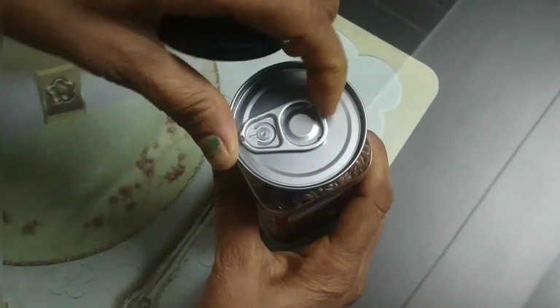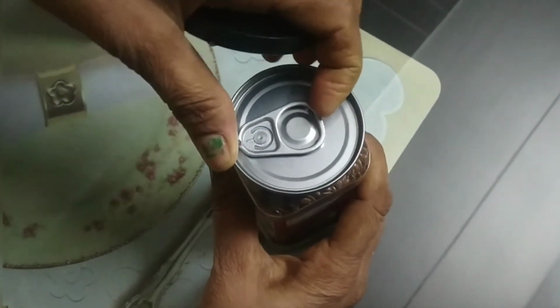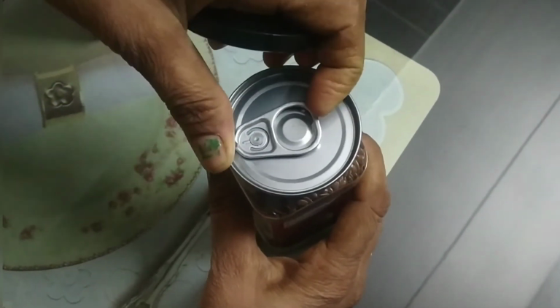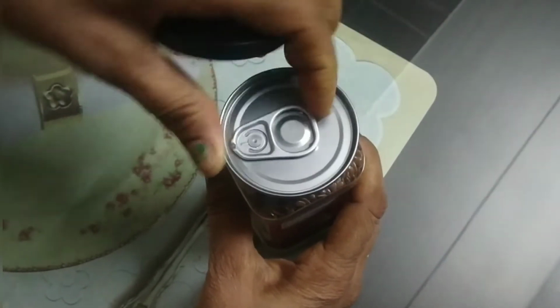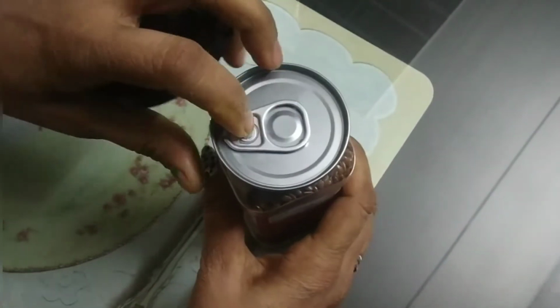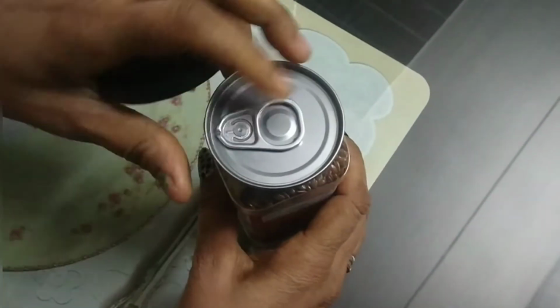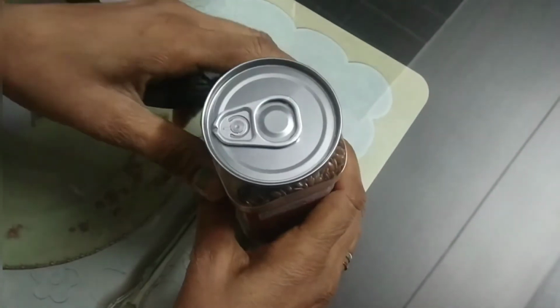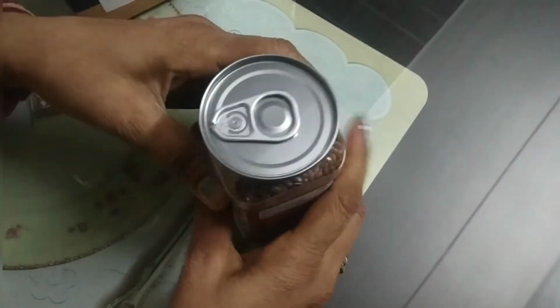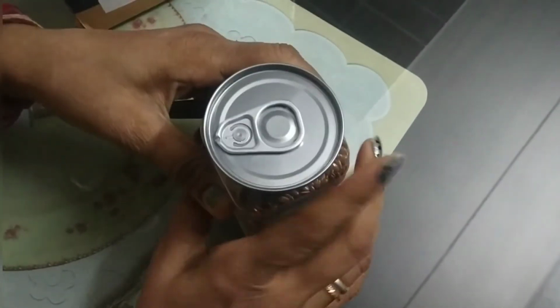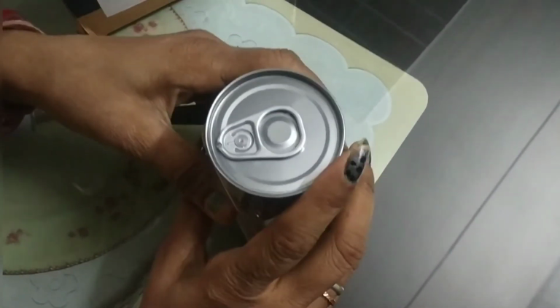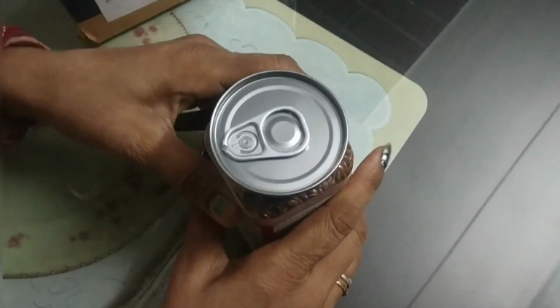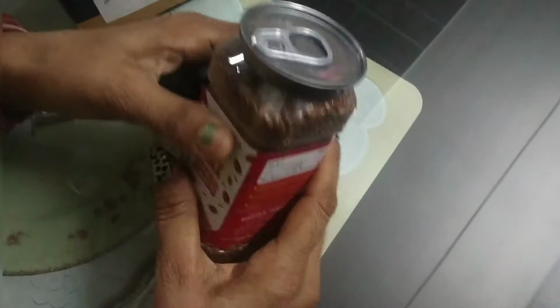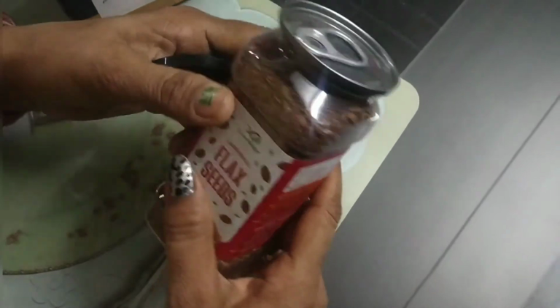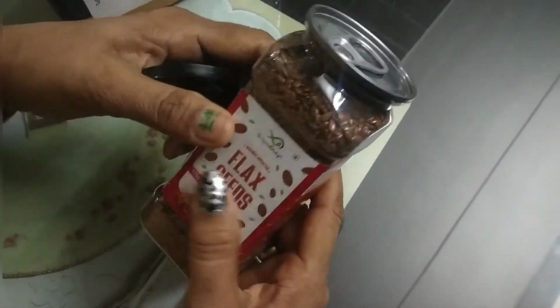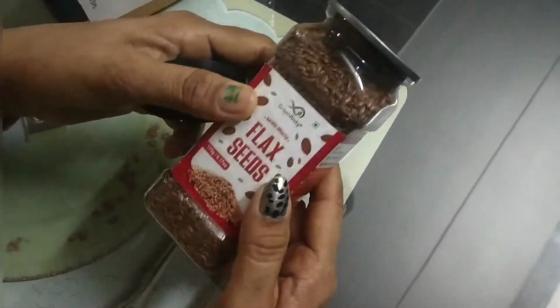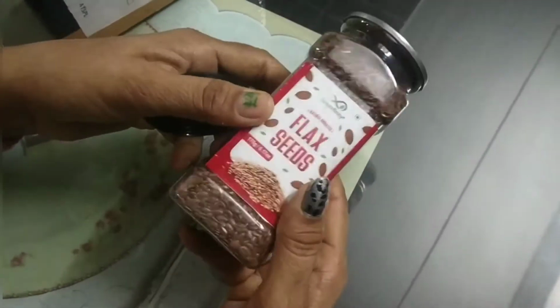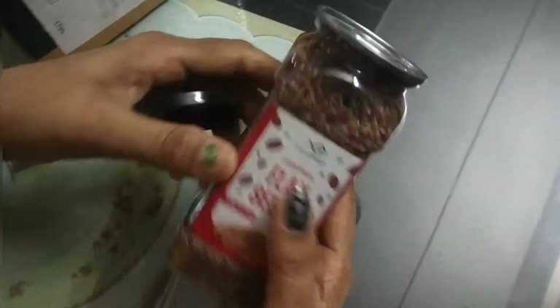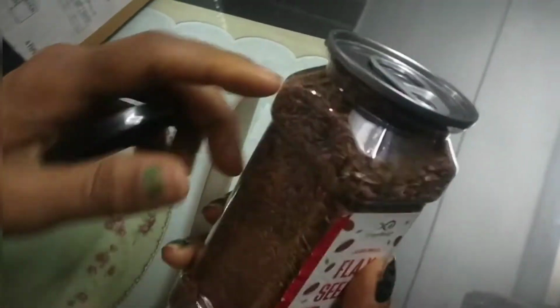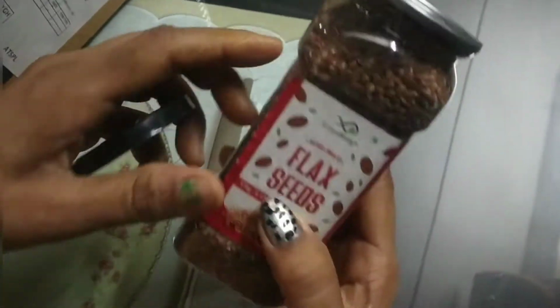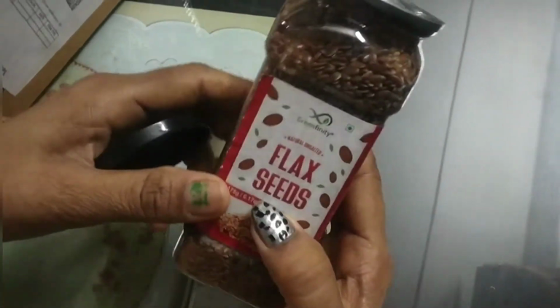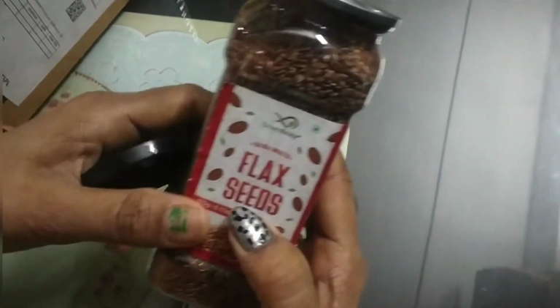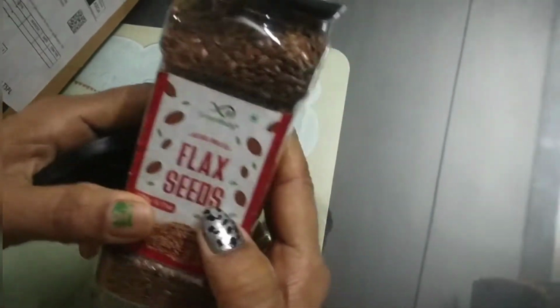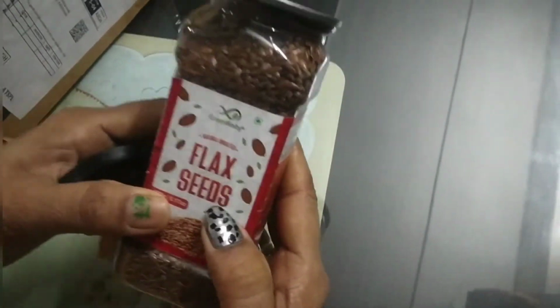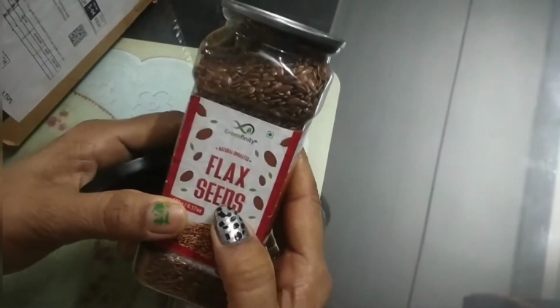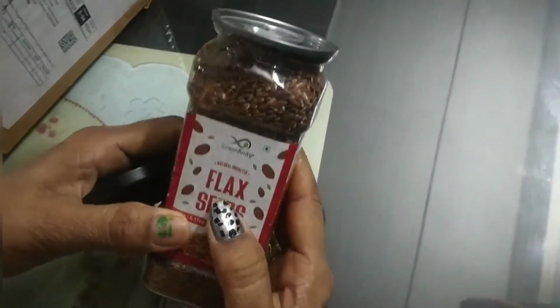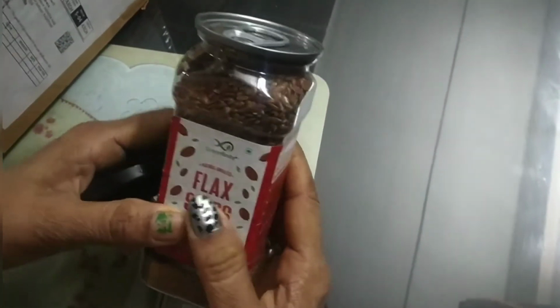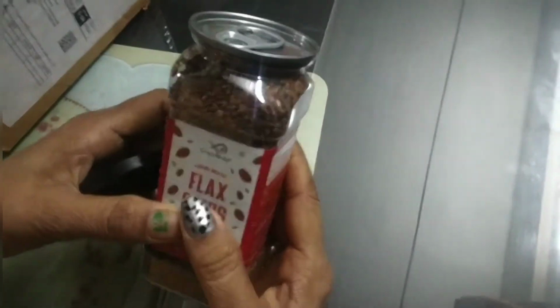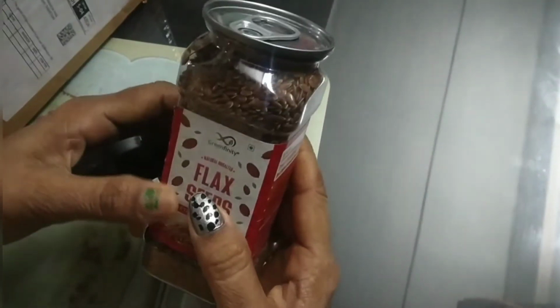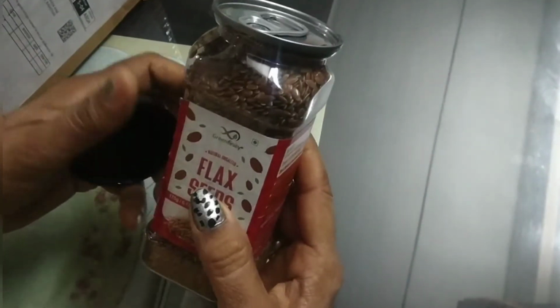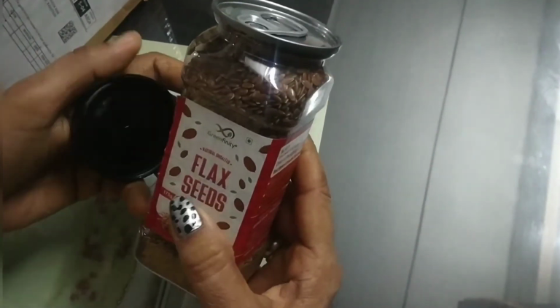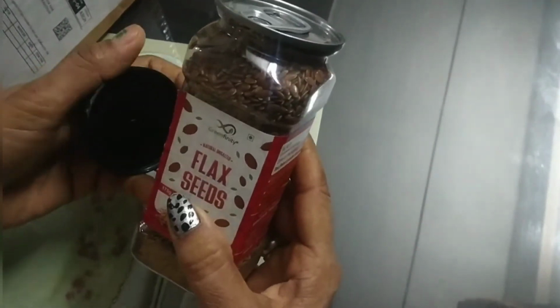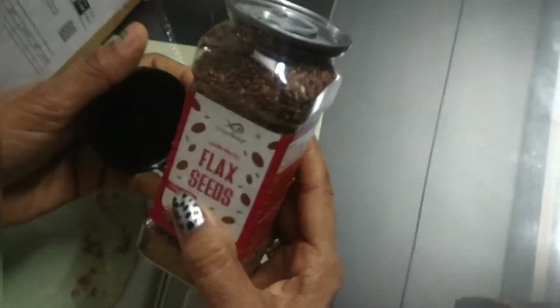You can use them in a smoothie. You can also use an opener to open the bottle.